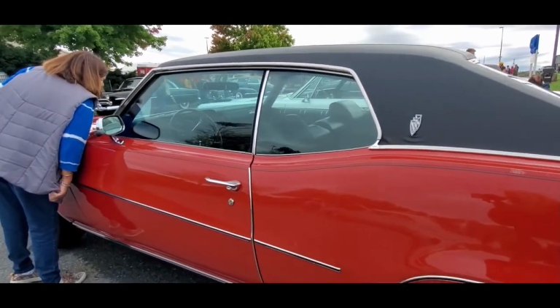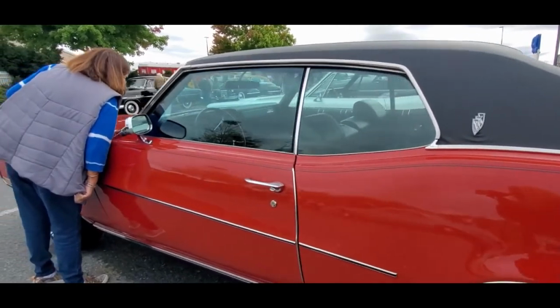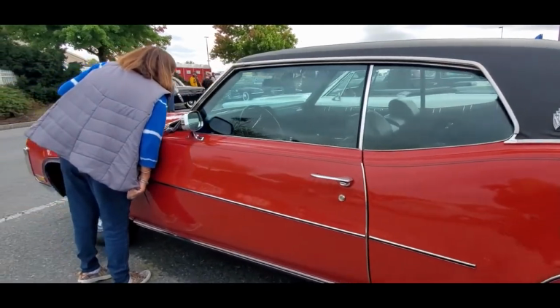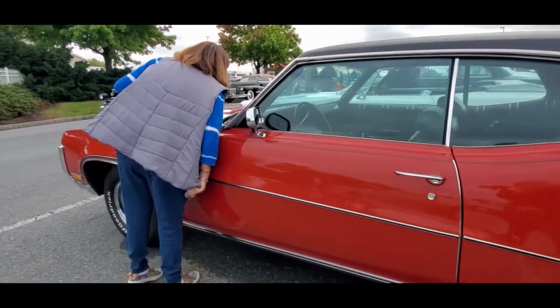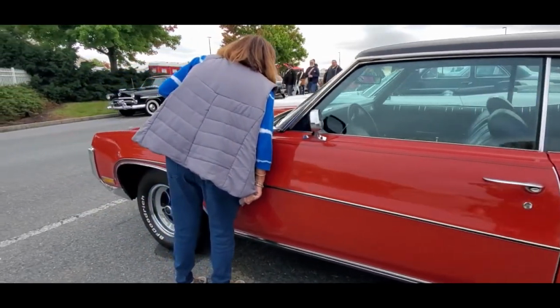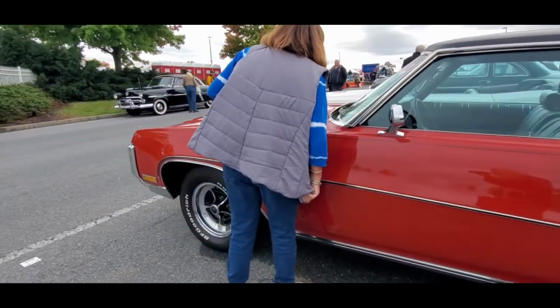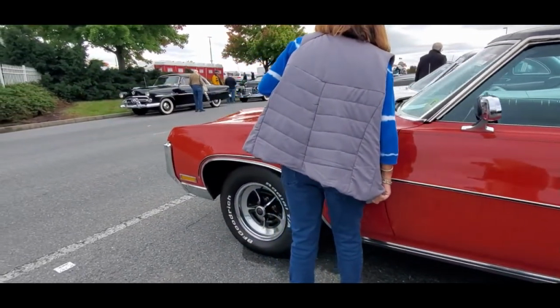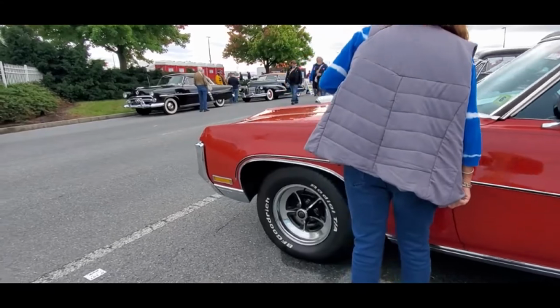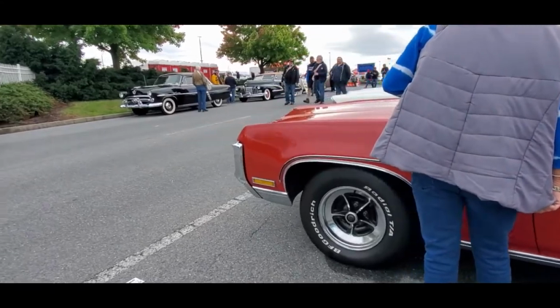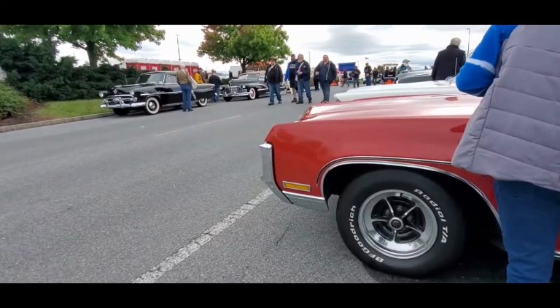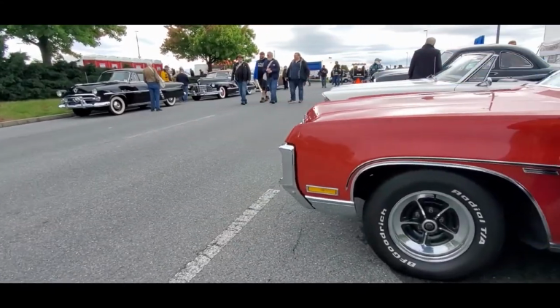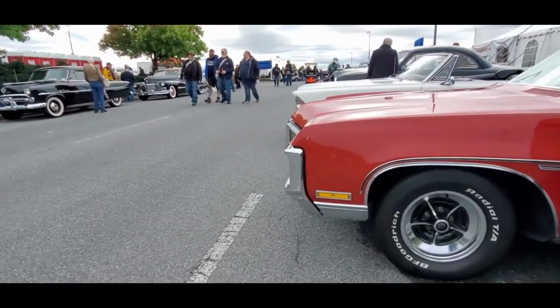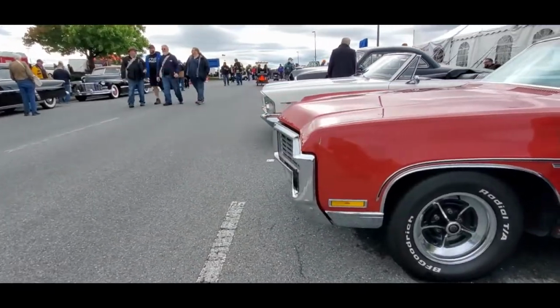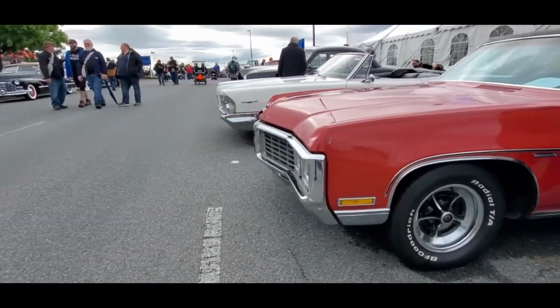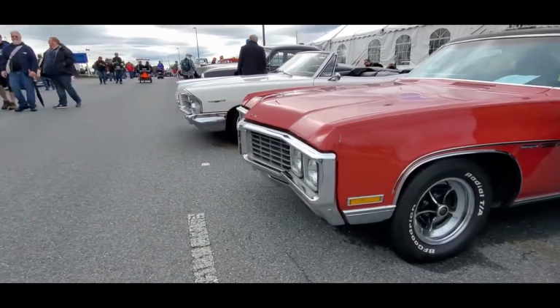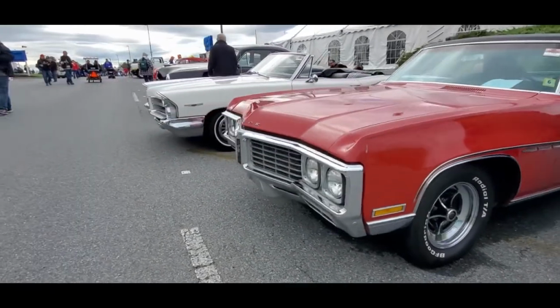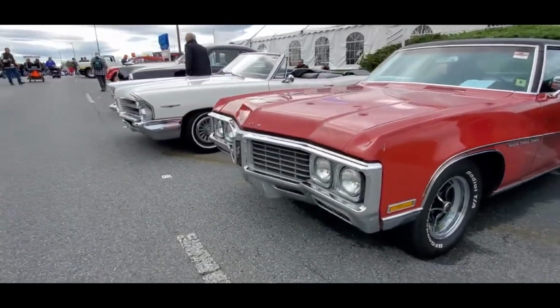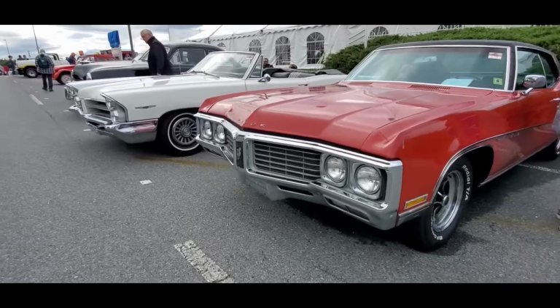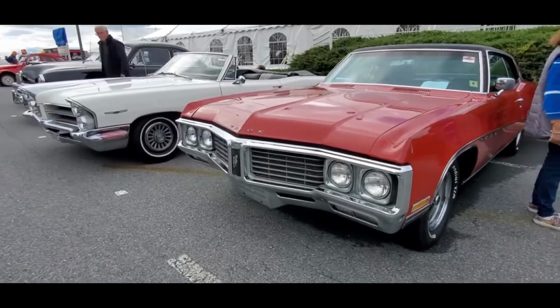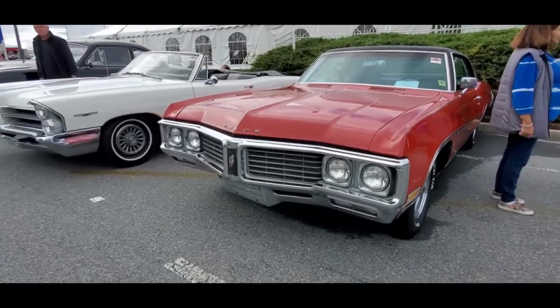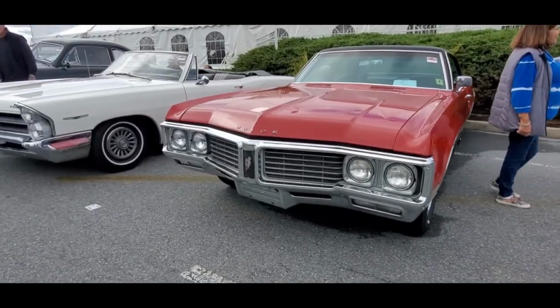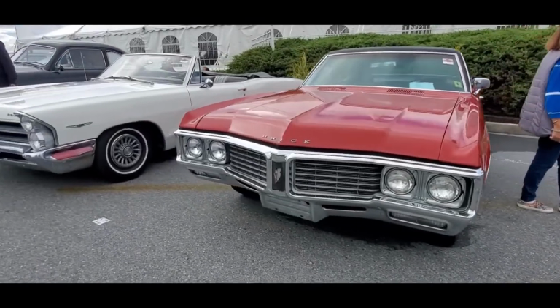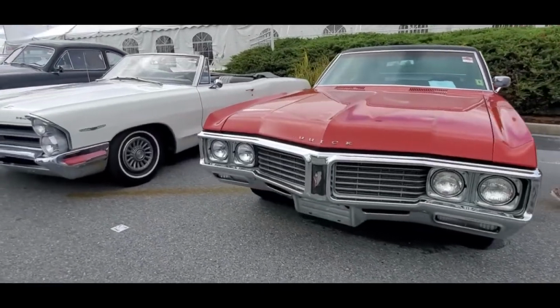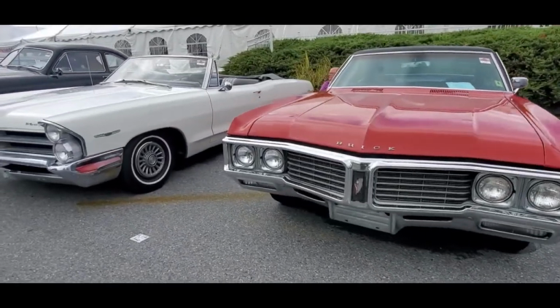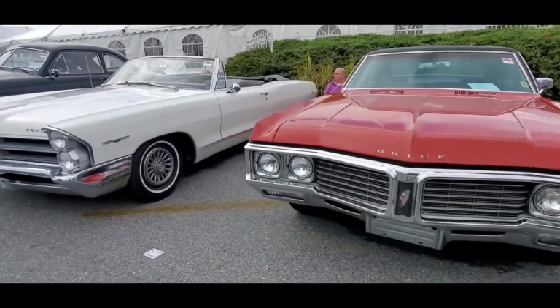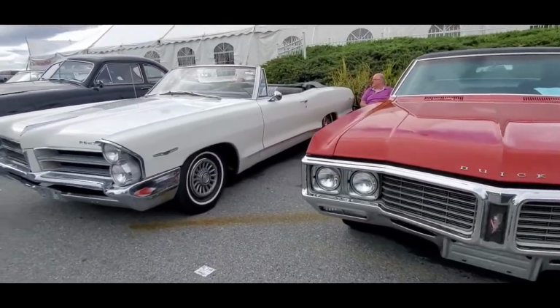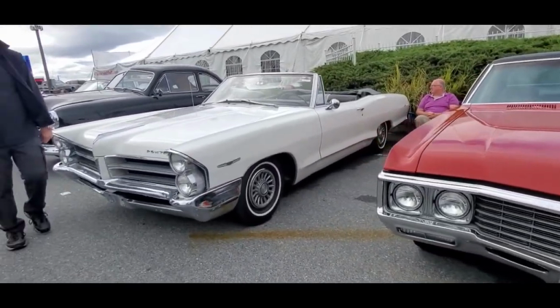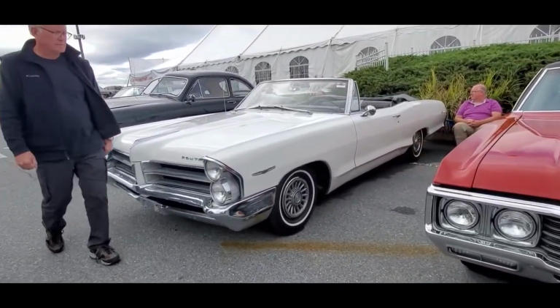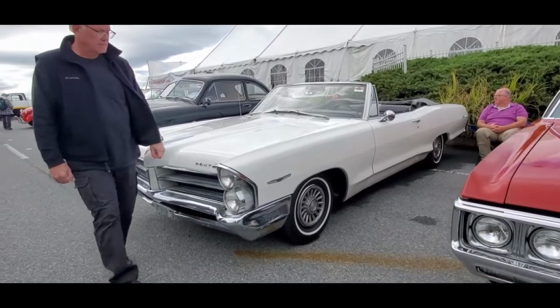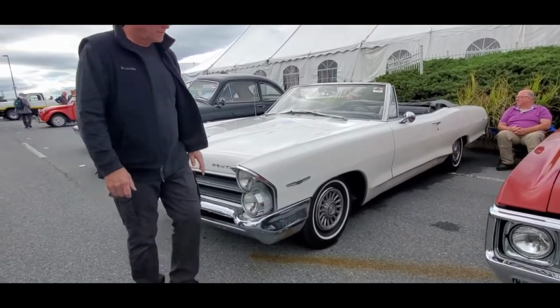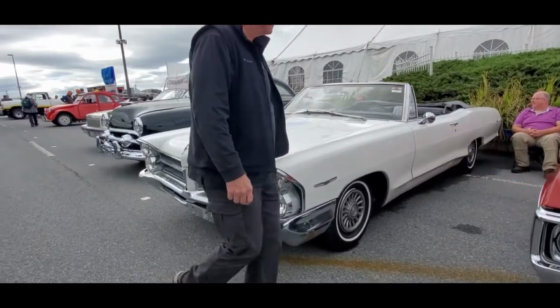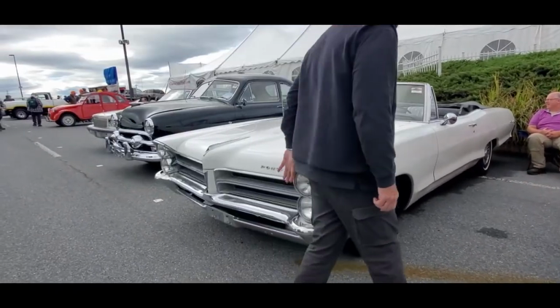I'm asking $14,900. You don't see that many around. Pontiac Catalina drop top.